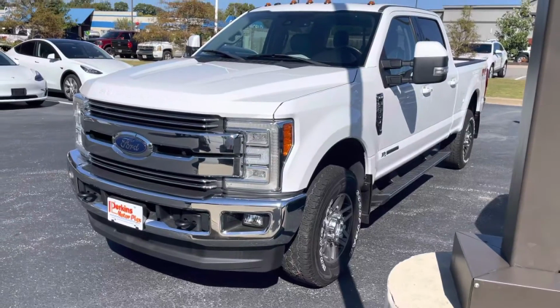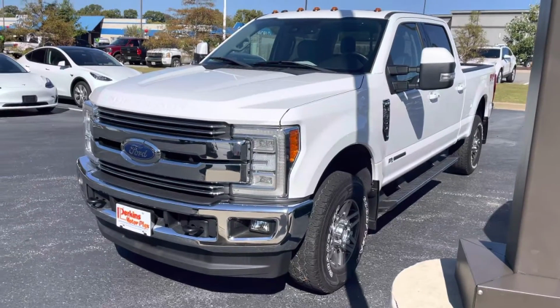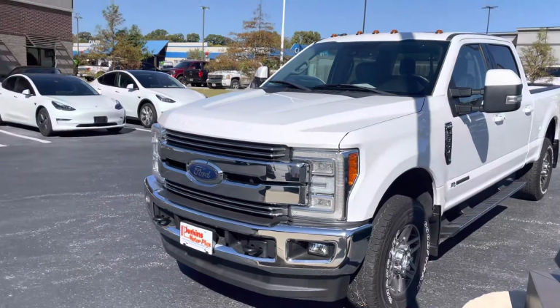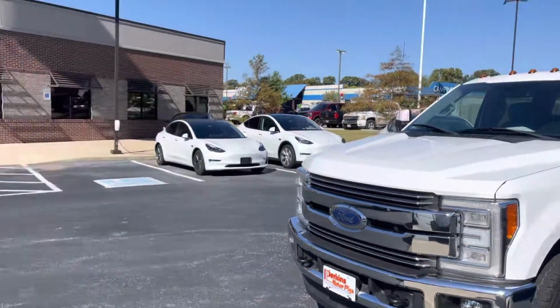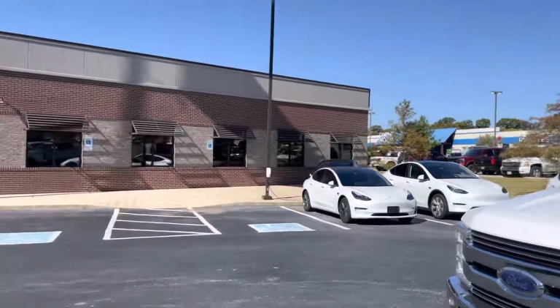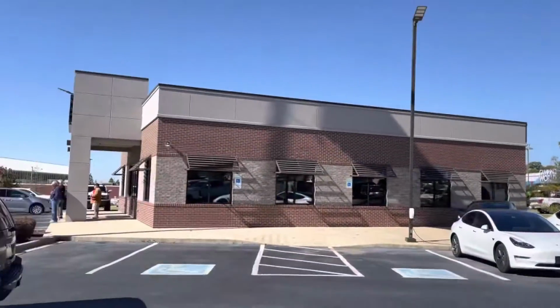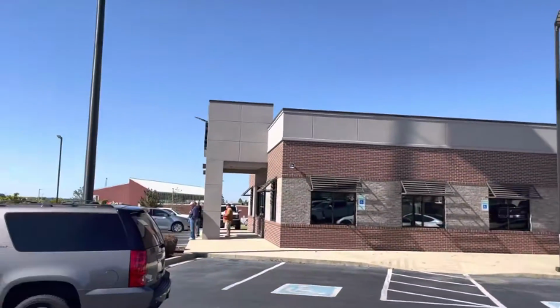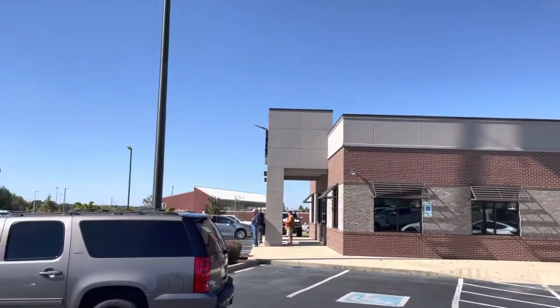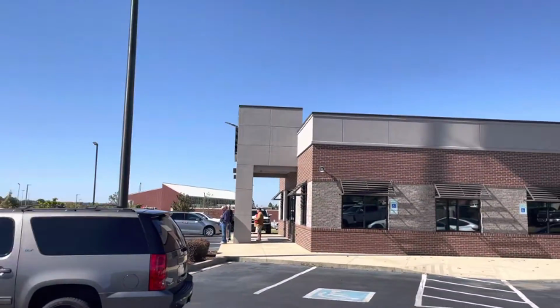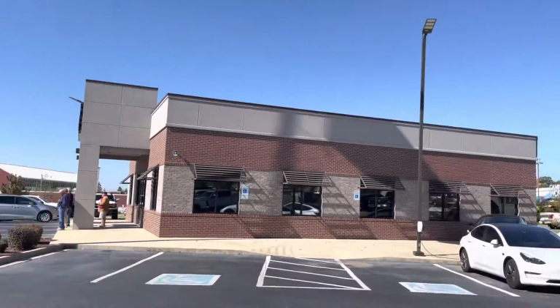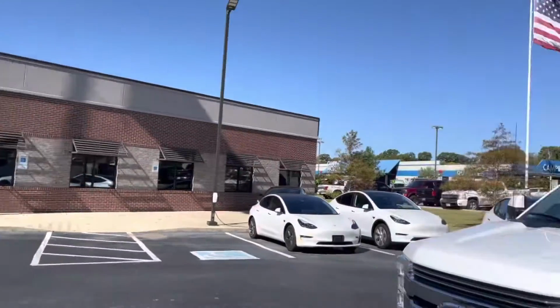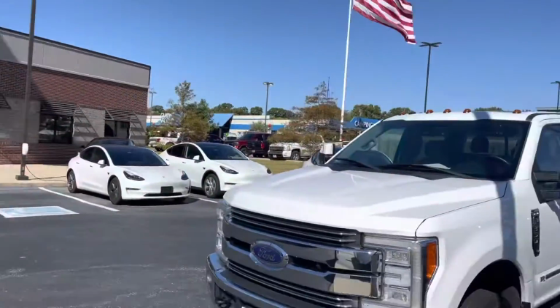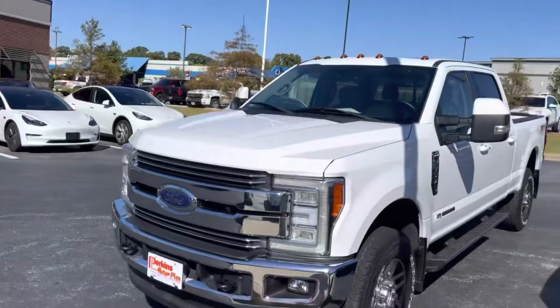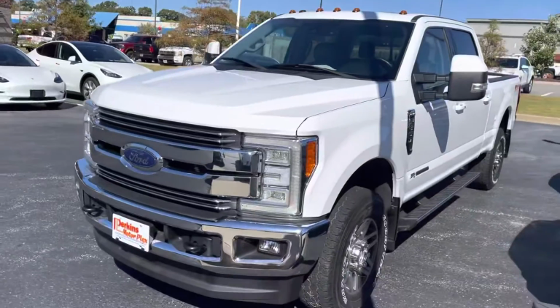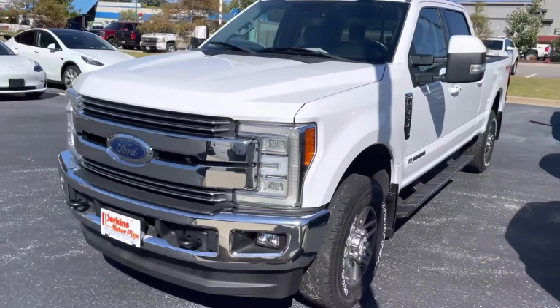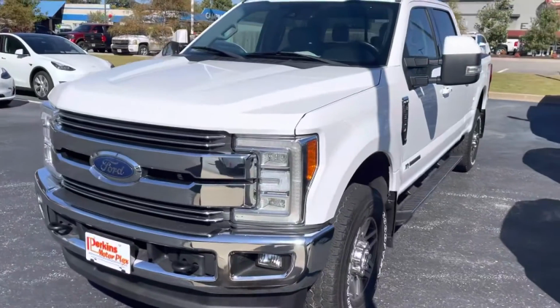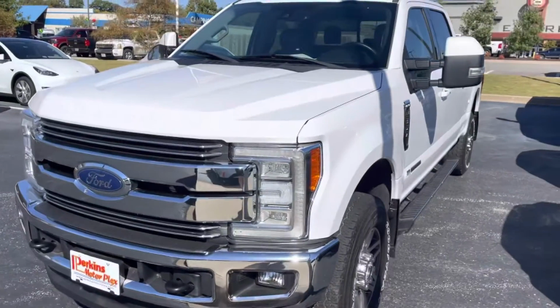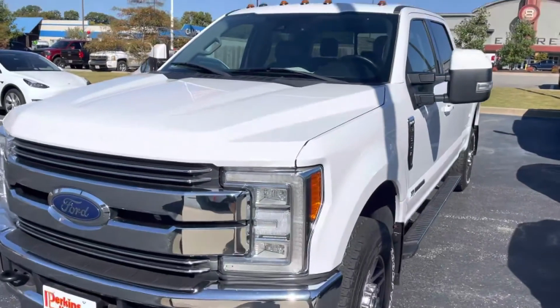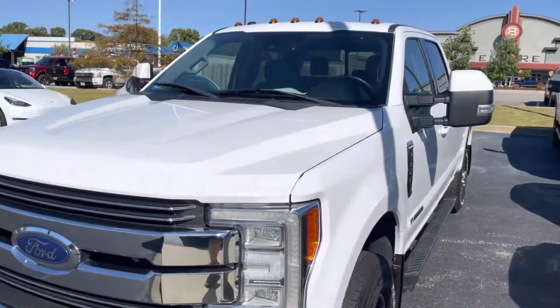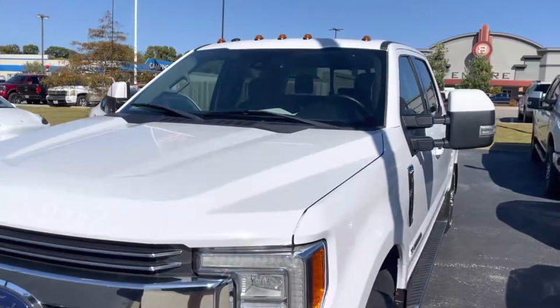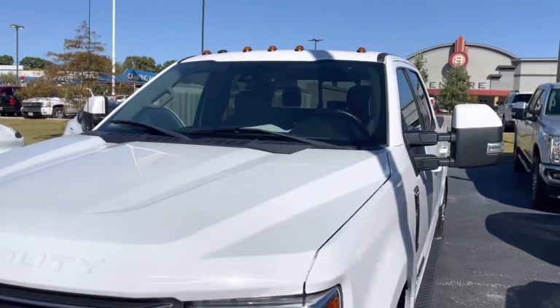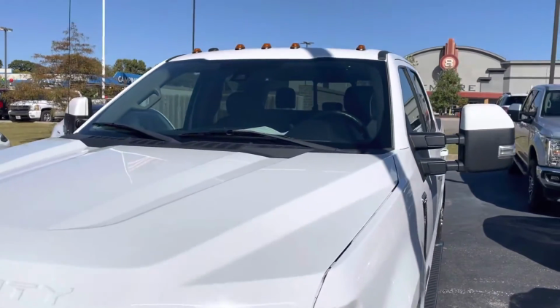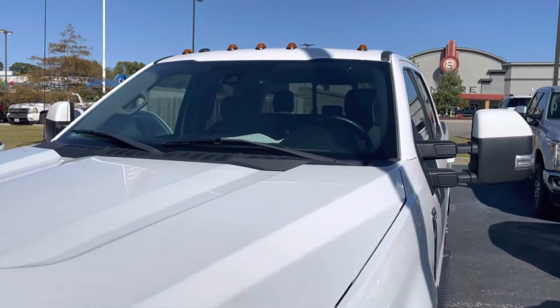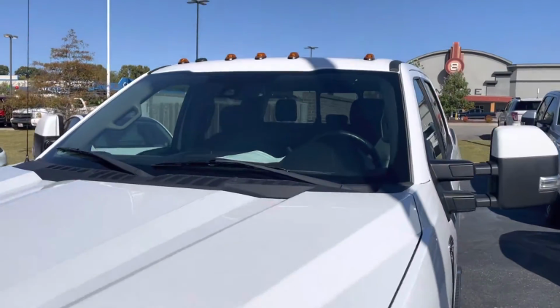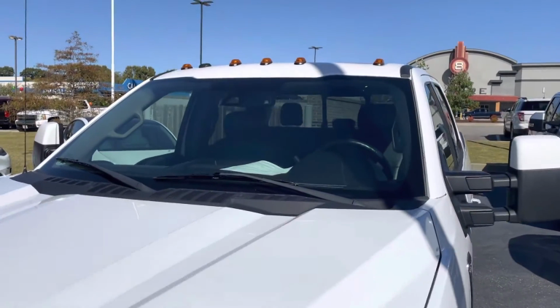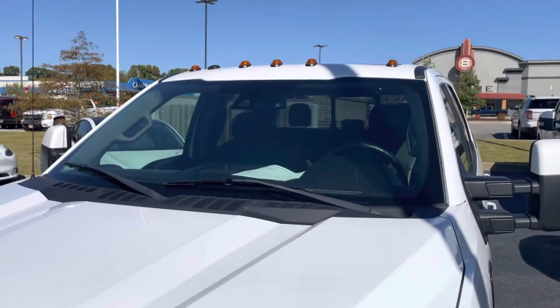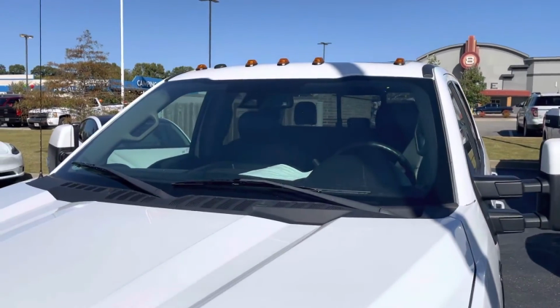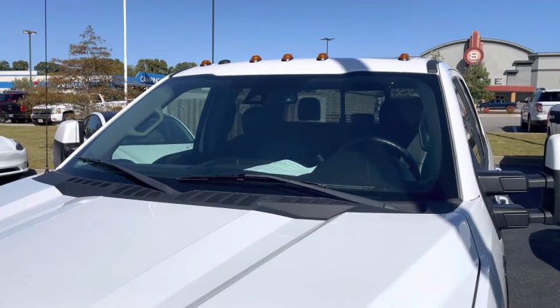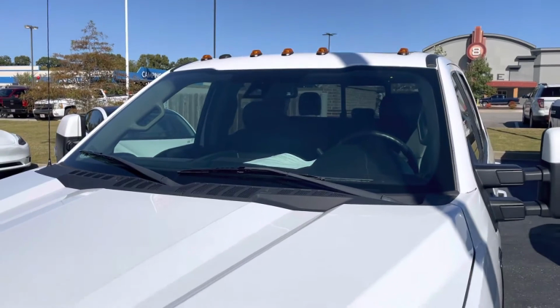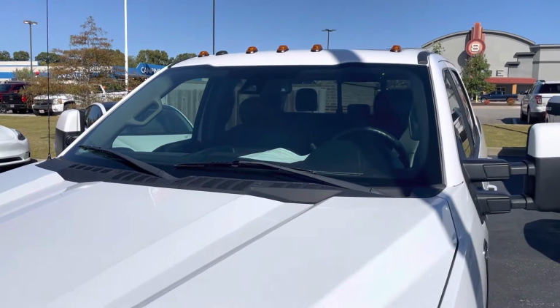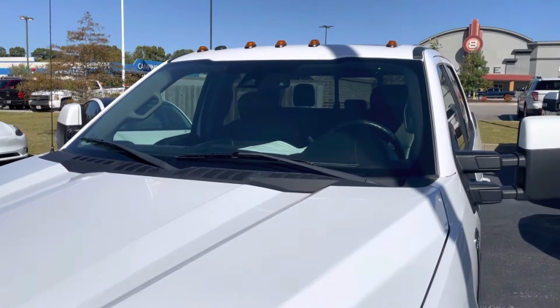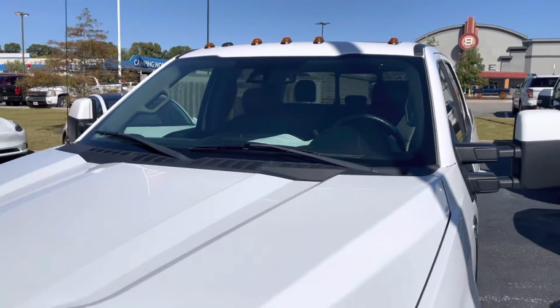Hey Stouty, it's Jacob here at Perkins Motorplex in Jackson, Tennessee. If you're looking at this 2017 F-350 Lariat, we'll do a quick walk around on it.